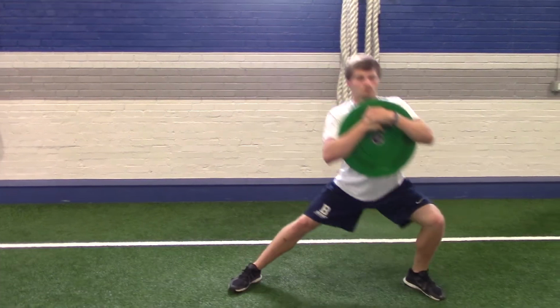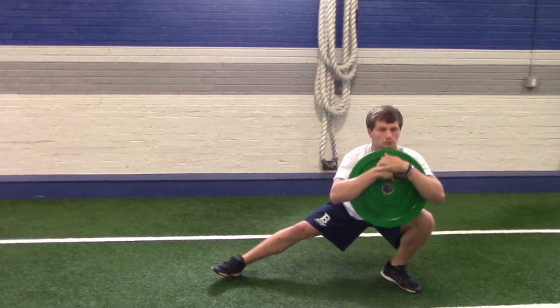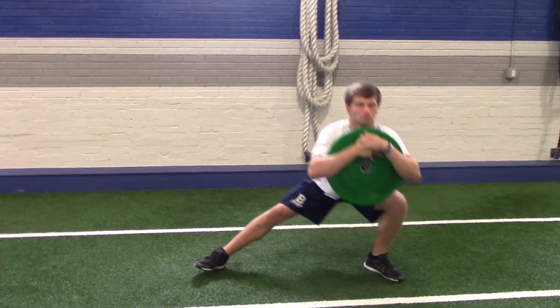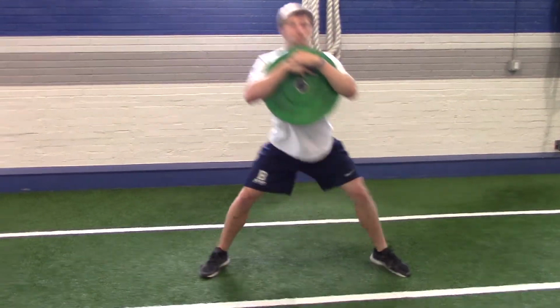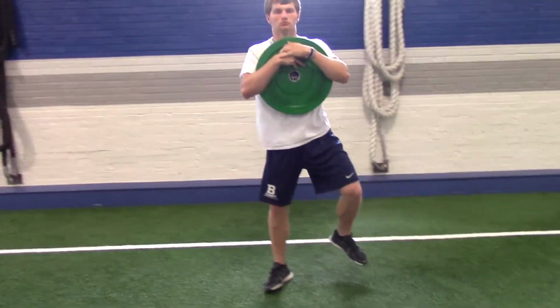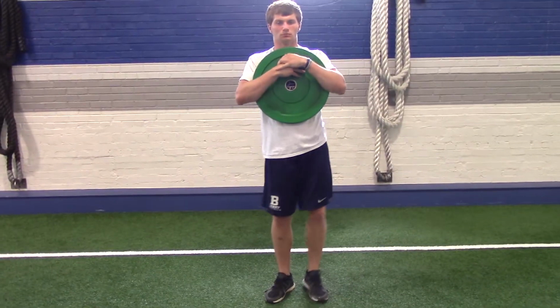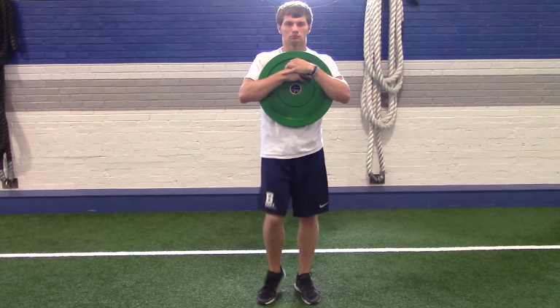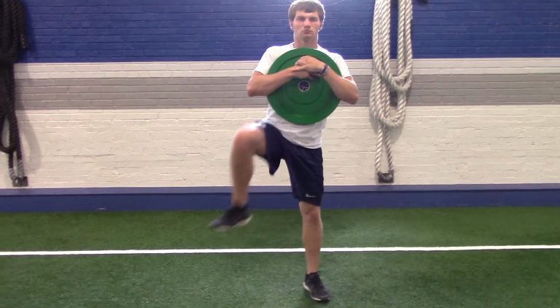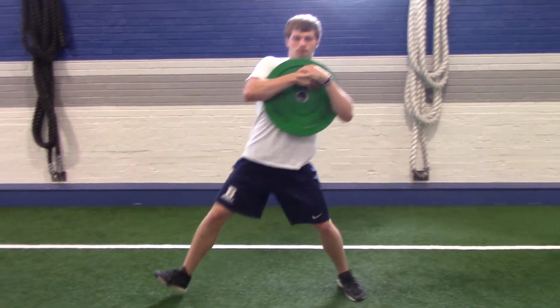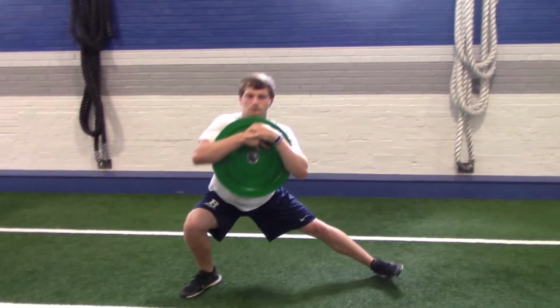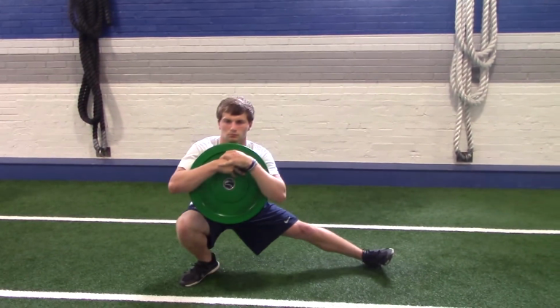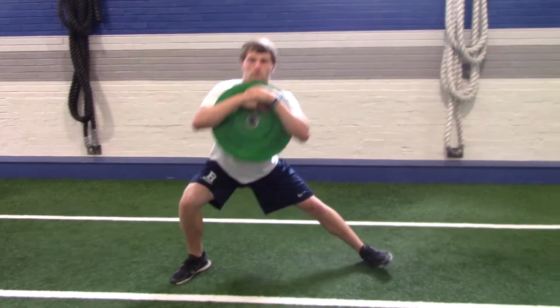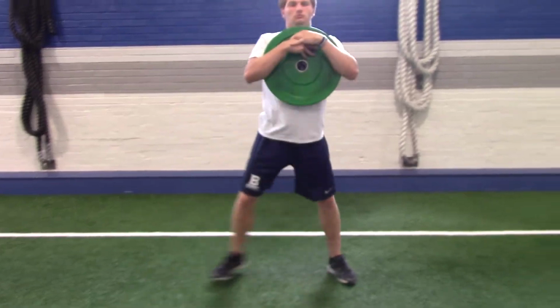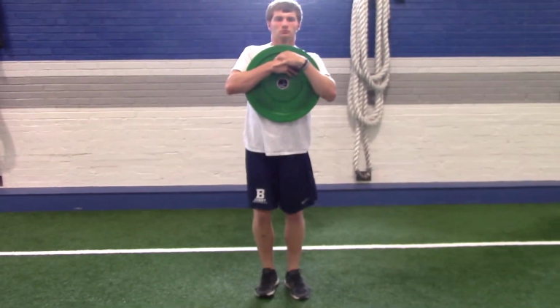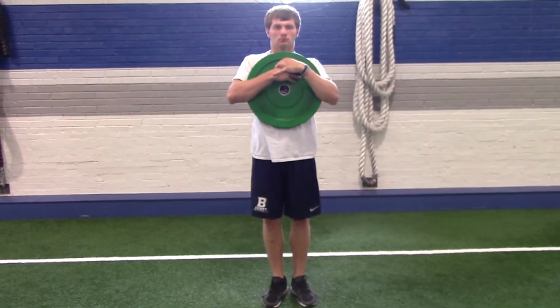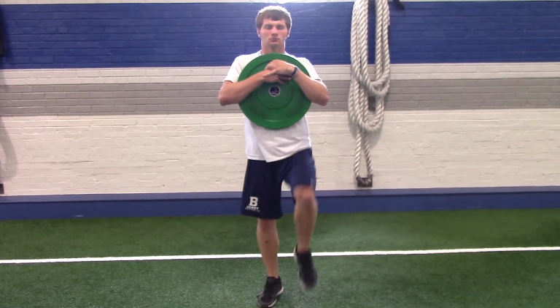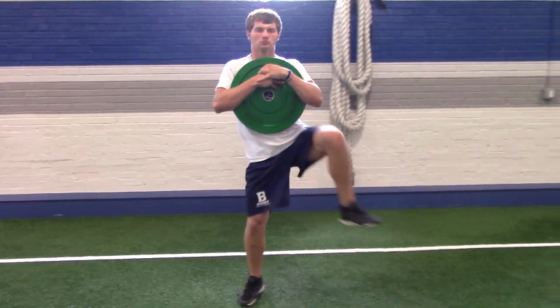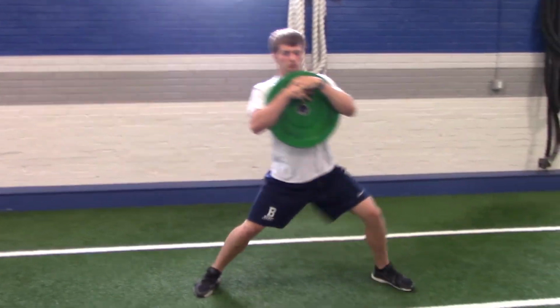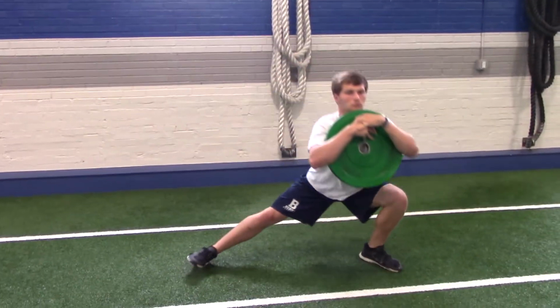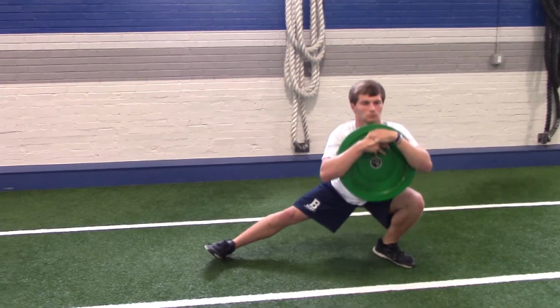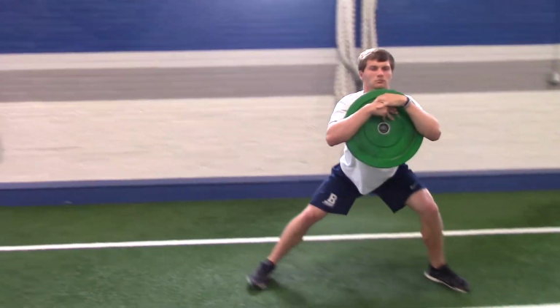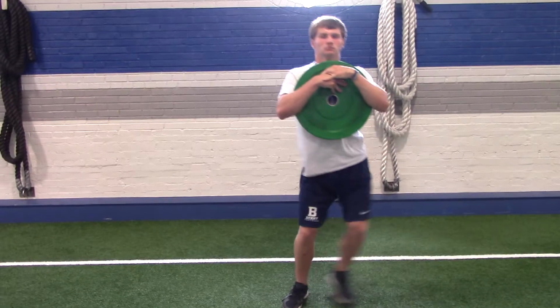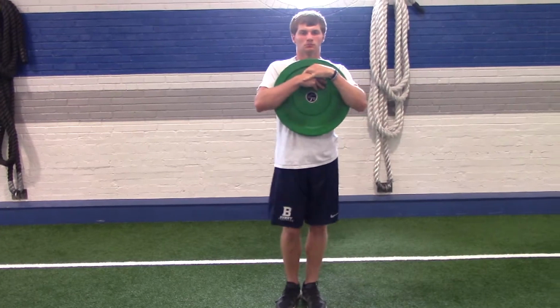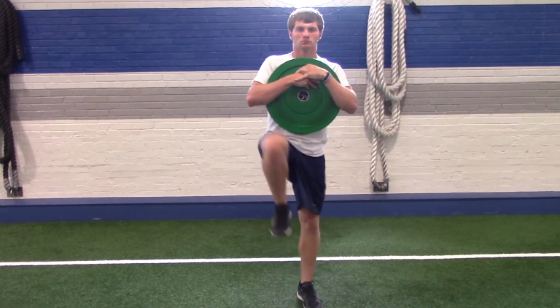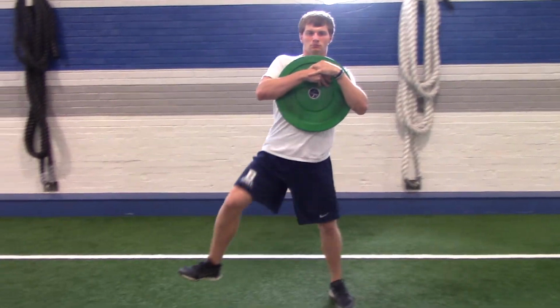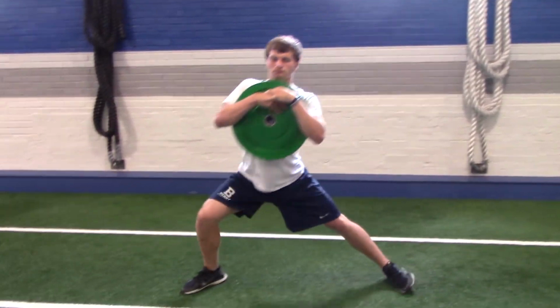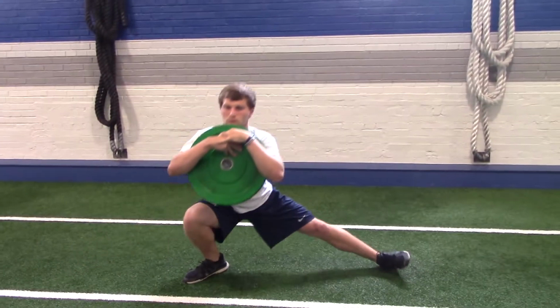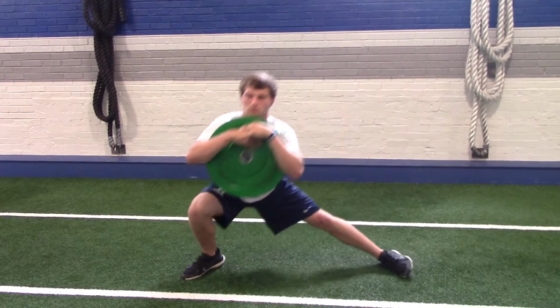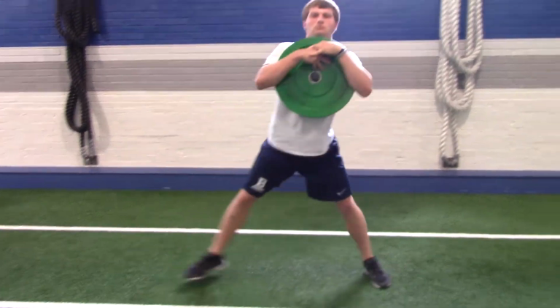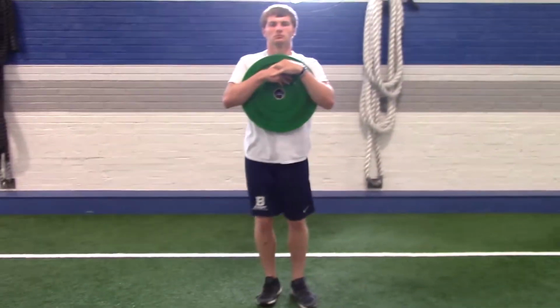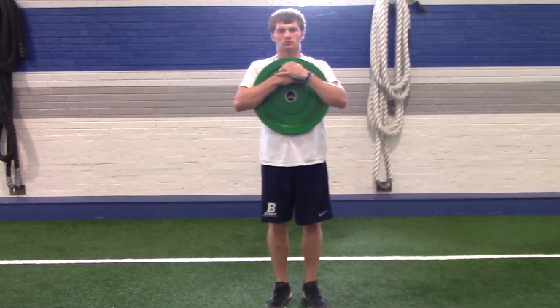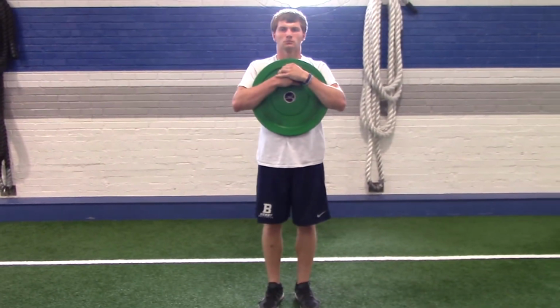He's going to step out, keep his chest up, keep that heel on the ground that he's stepping out with, and then push back through that heel on the way up. Stepping out, drop through the heel, chest up, other leg straight, and then back up at the top. Good.